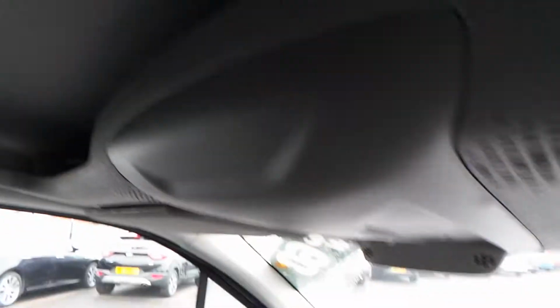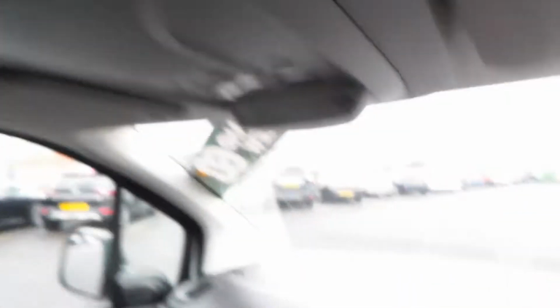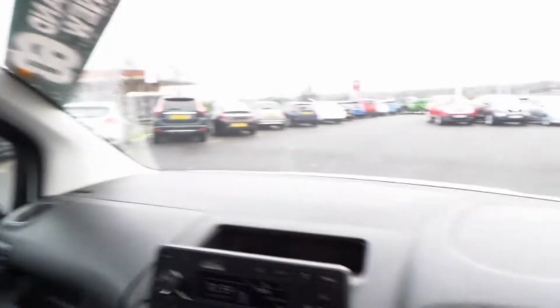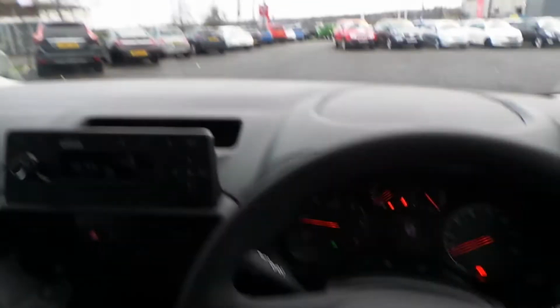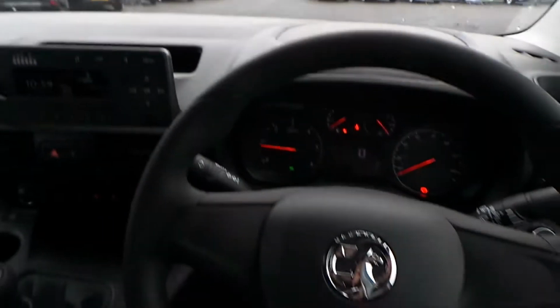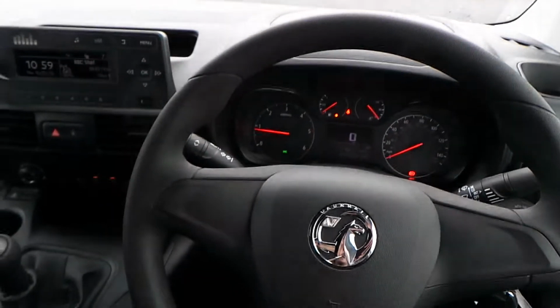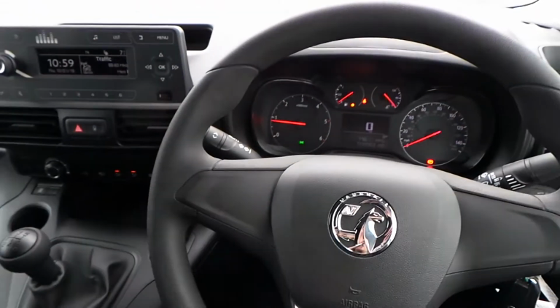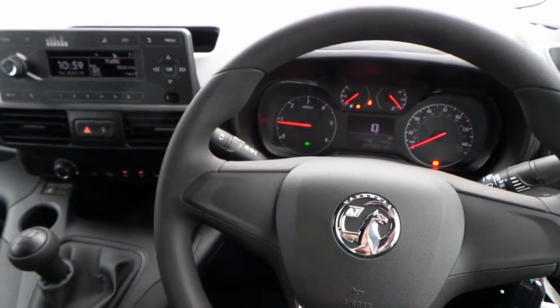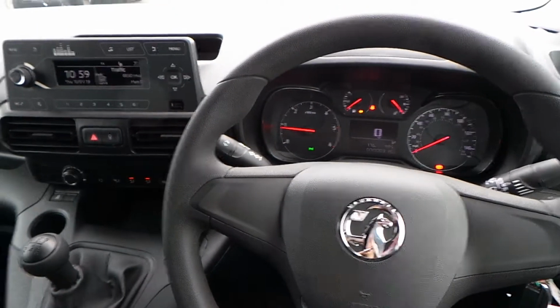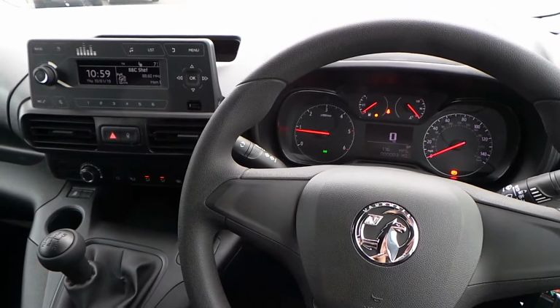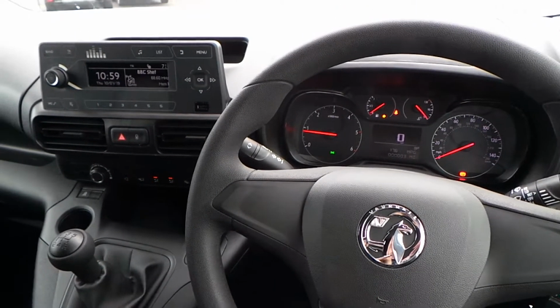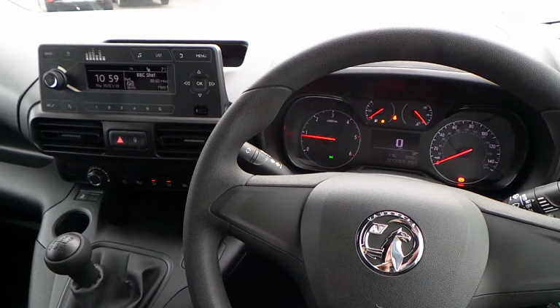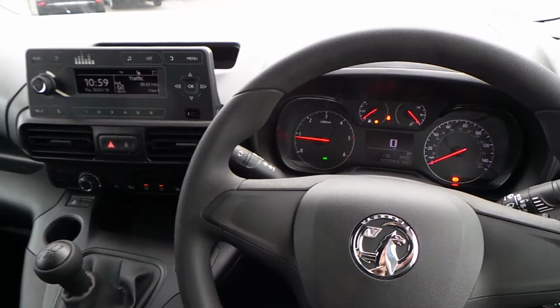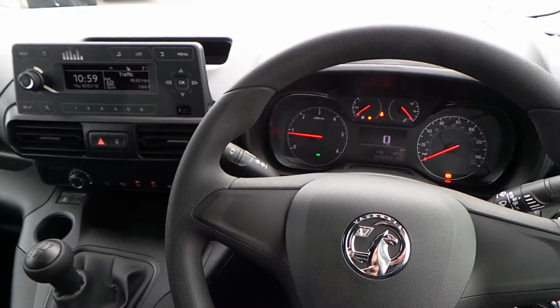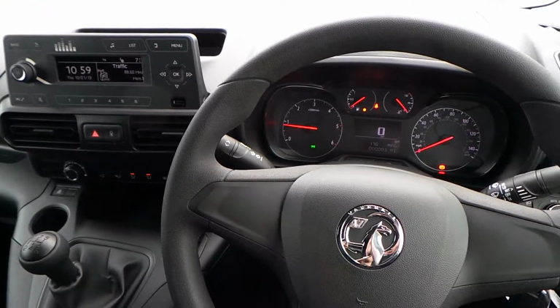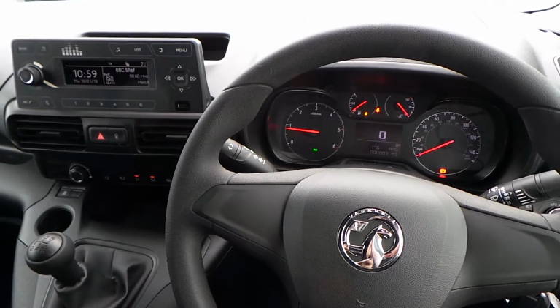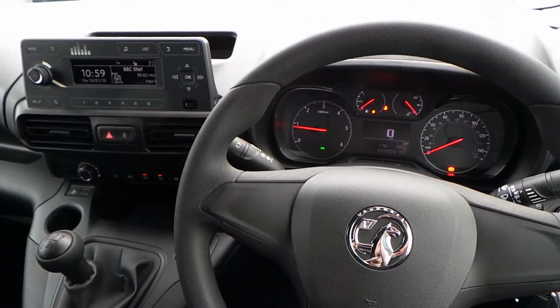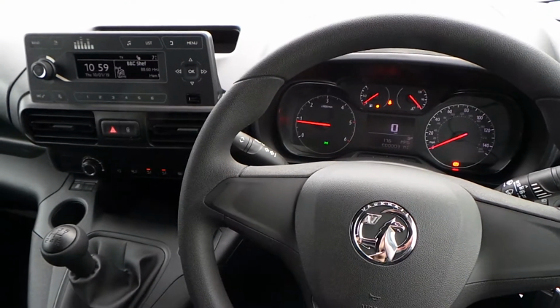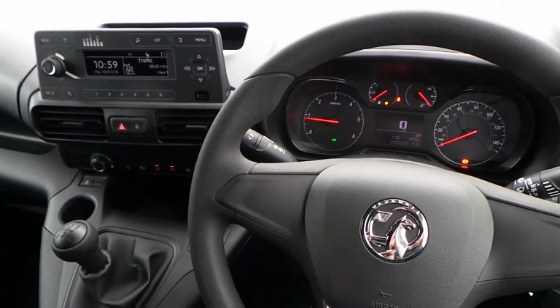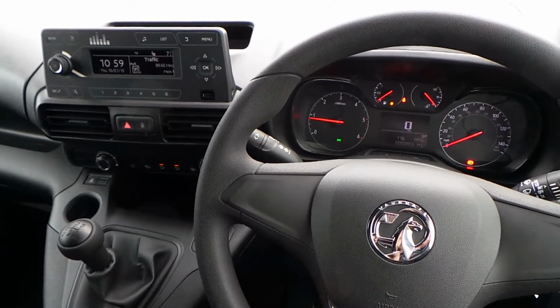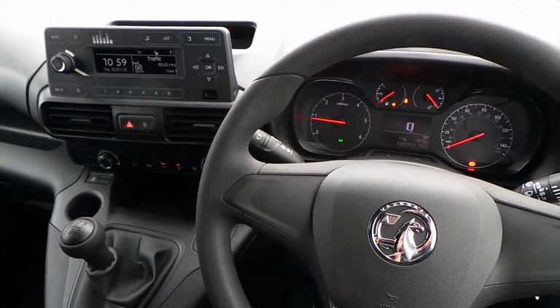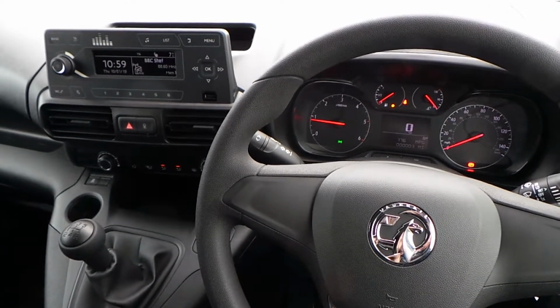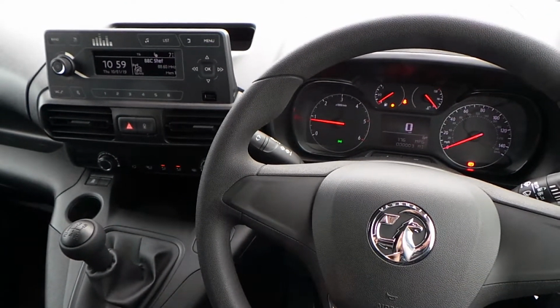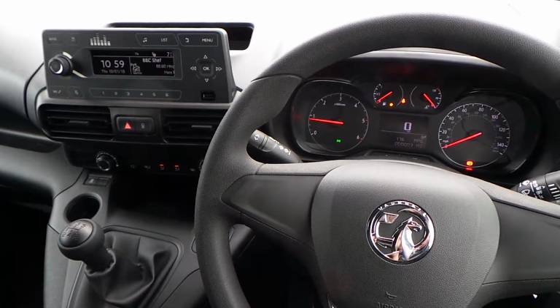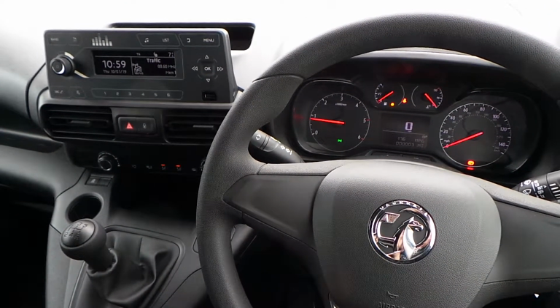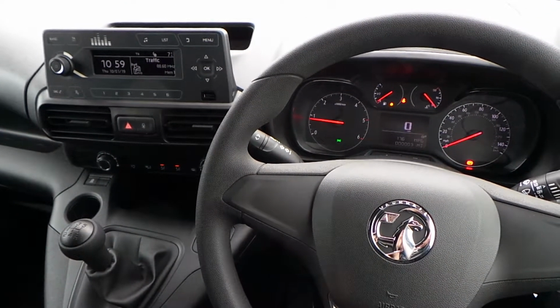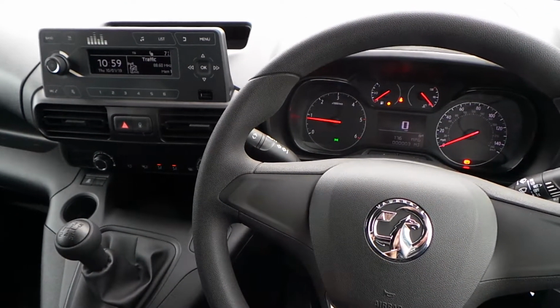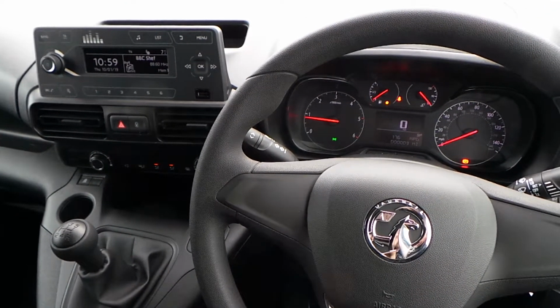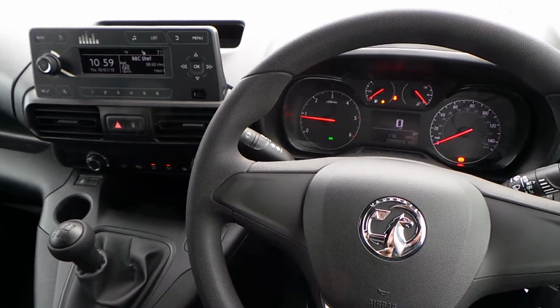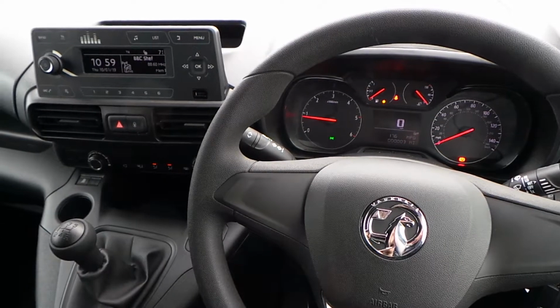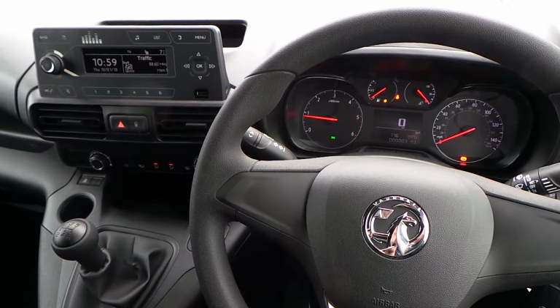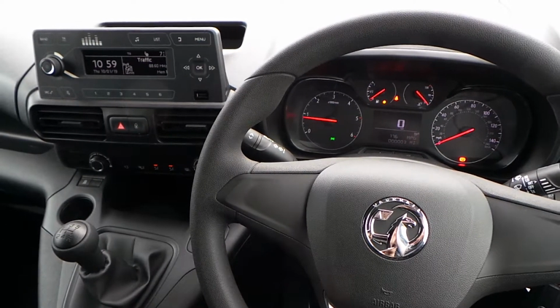That's it — that is our Combo. If you'd like to book a test drive or have any more questions regarding this fantastic vehicle, please don't hesitate to contact us at Pentagon Parkway on 0114 209 4415.